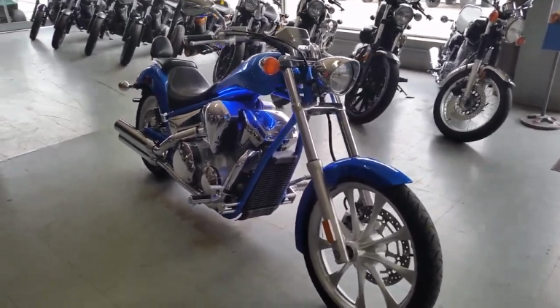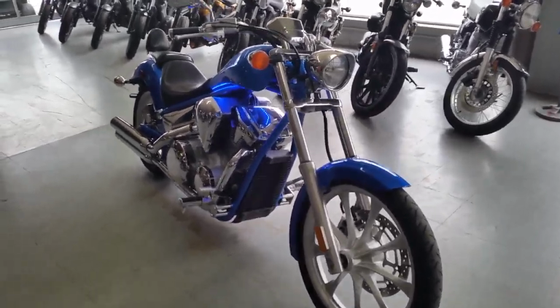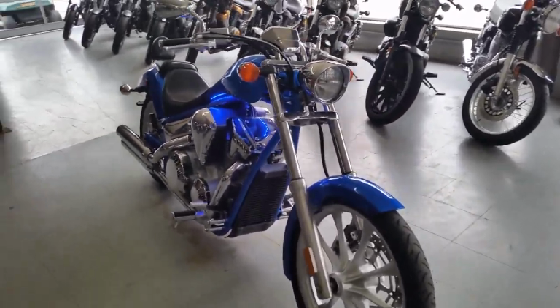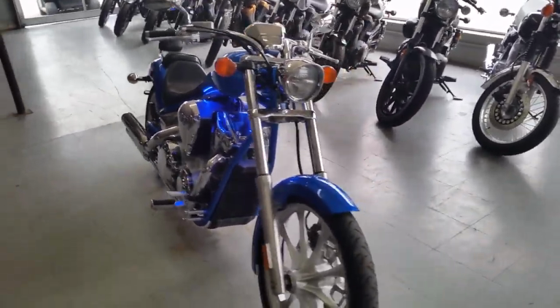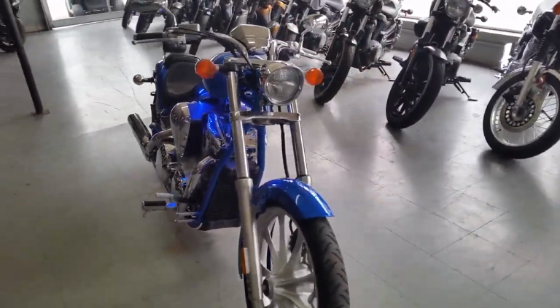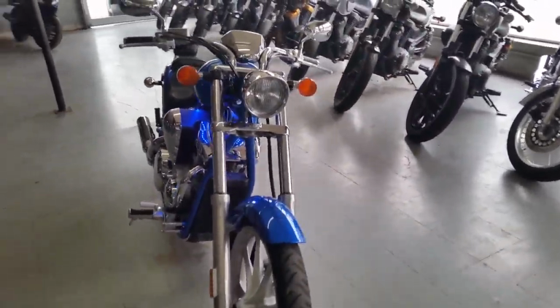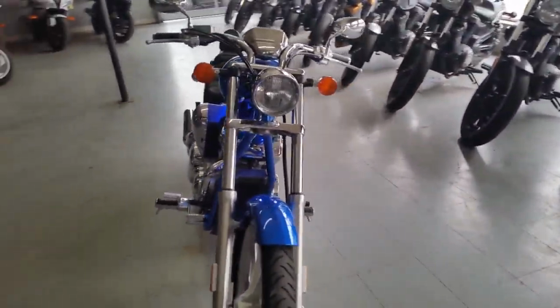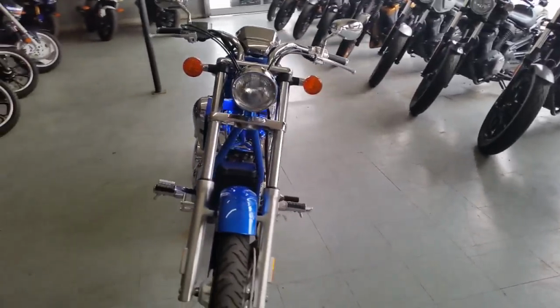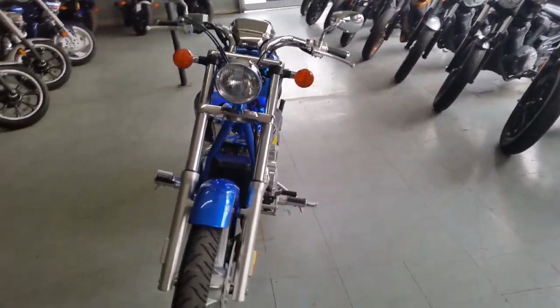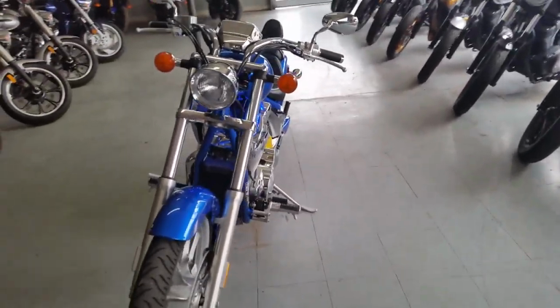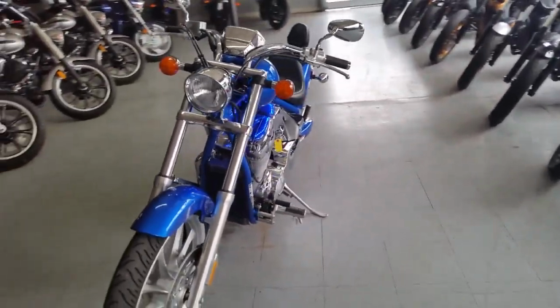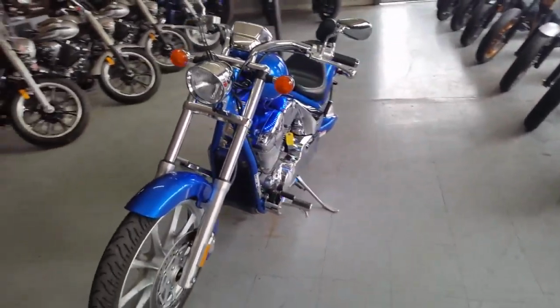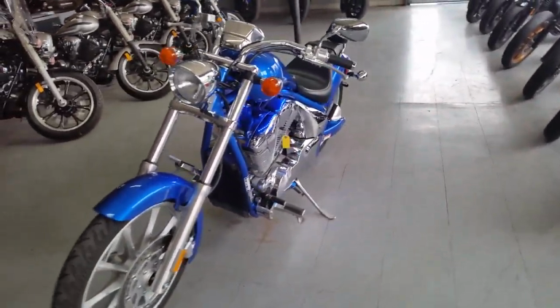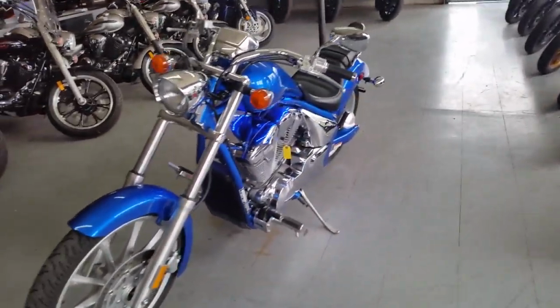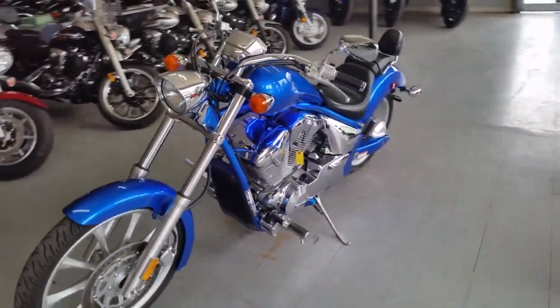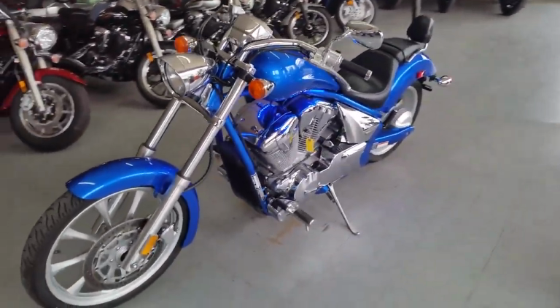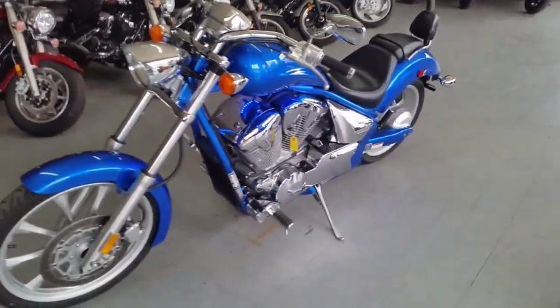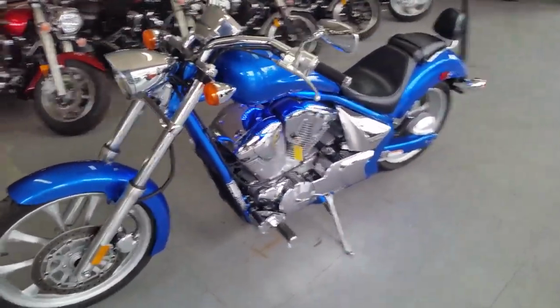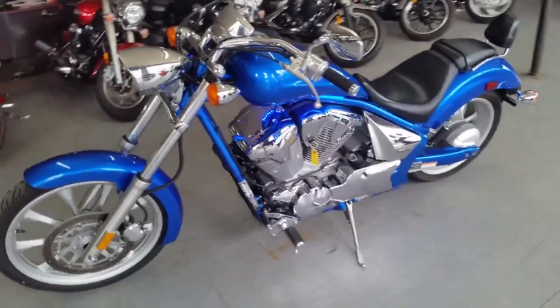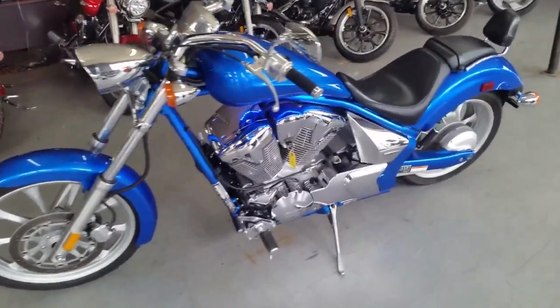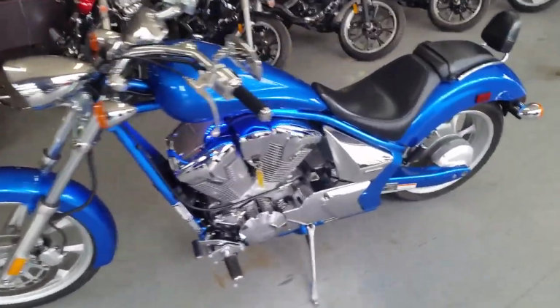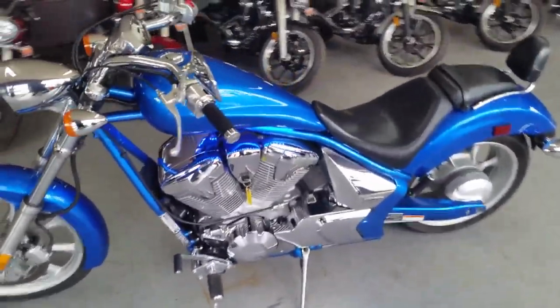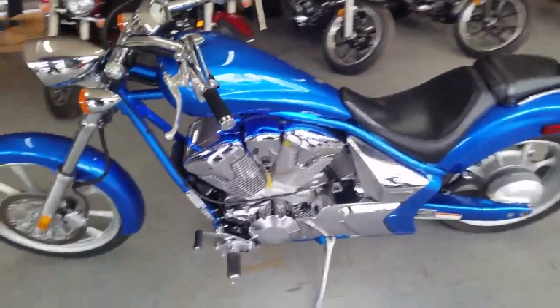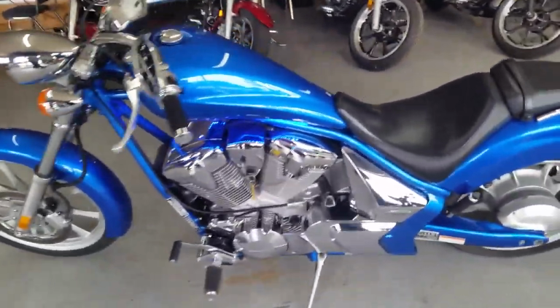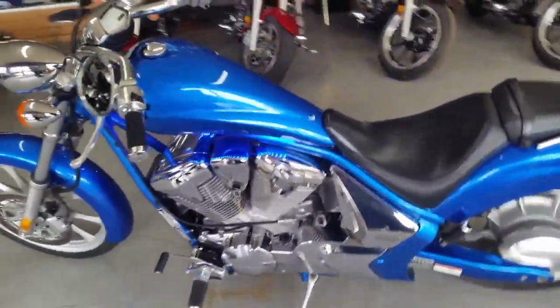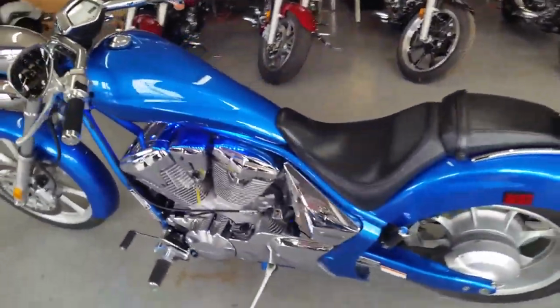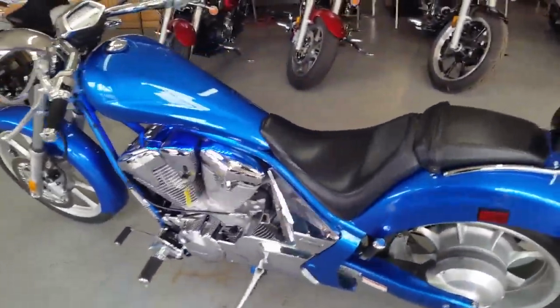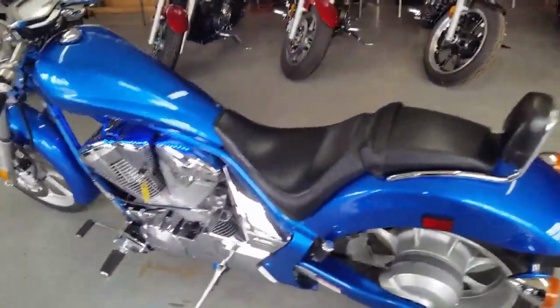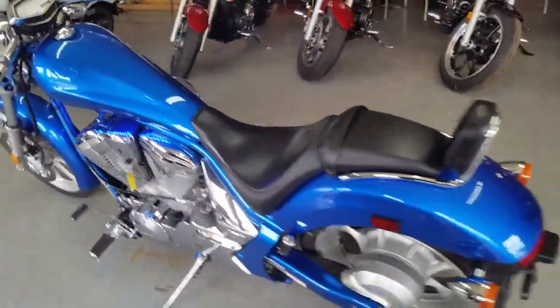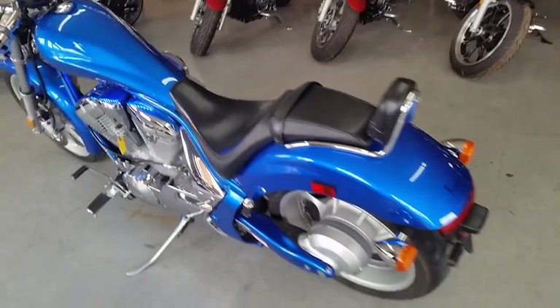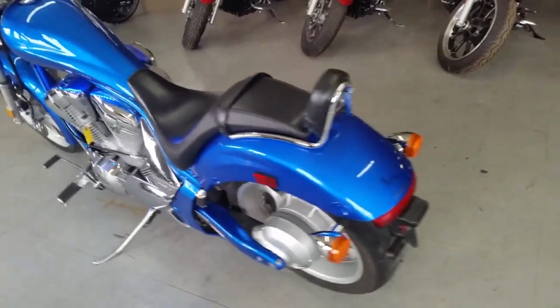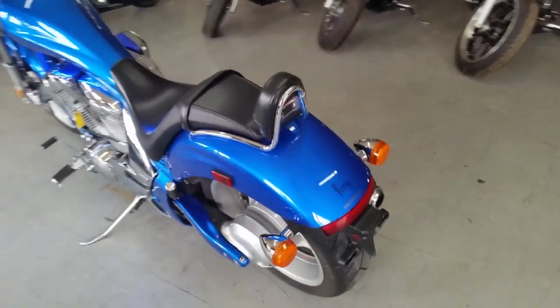Here we have a 2010 used Honda Fury motorcycle for sale for only $79.99. This bike looks brand new. It has electric blue paint with electric blue LED lights that shine up all the chrome. It's perfect.